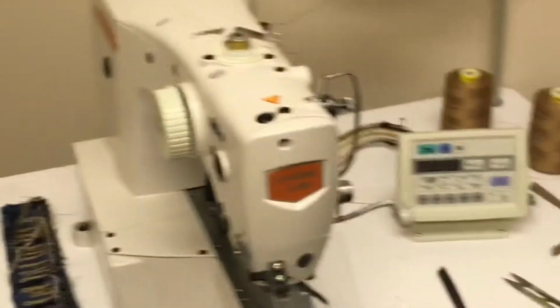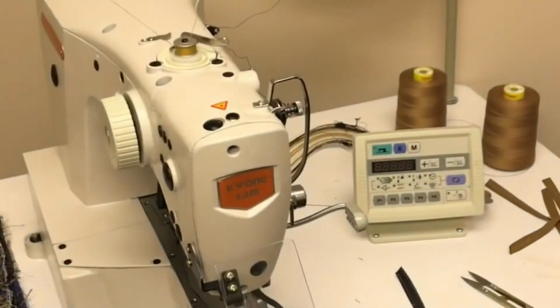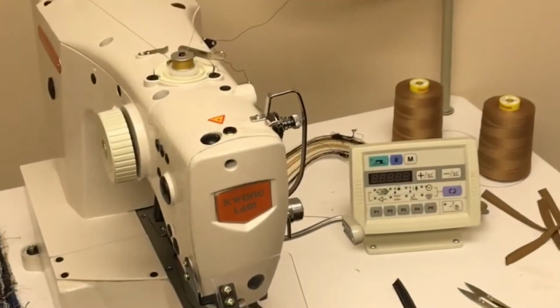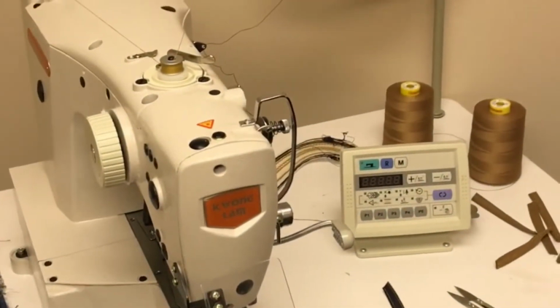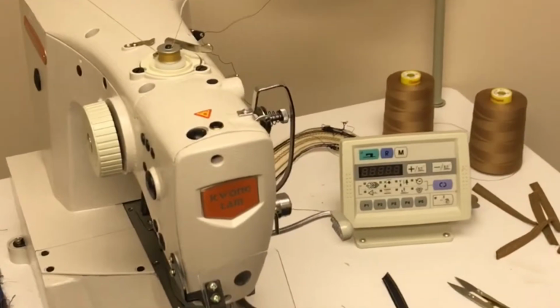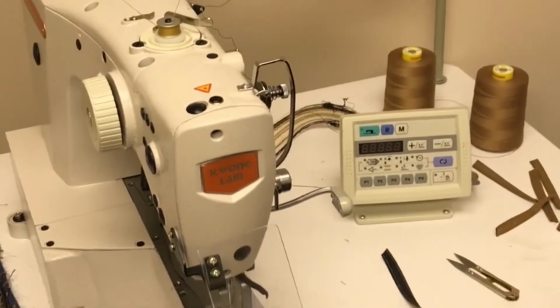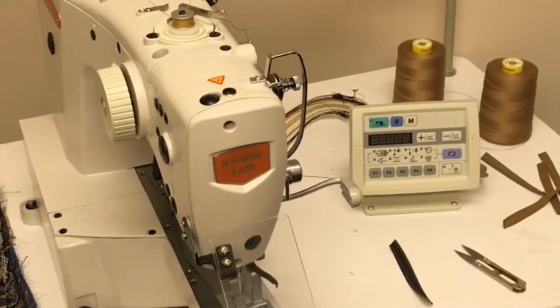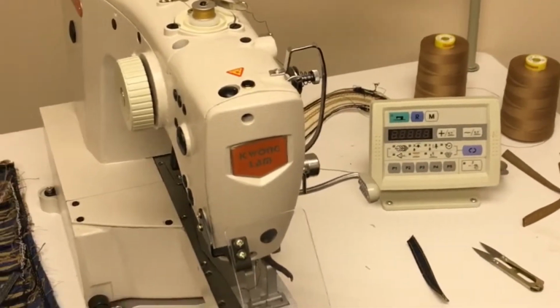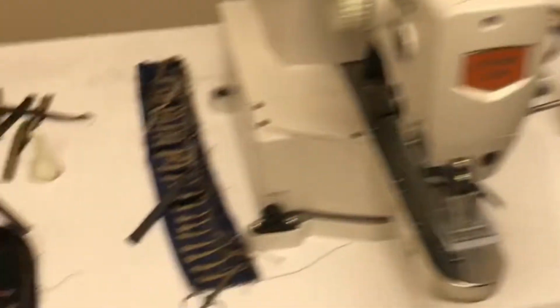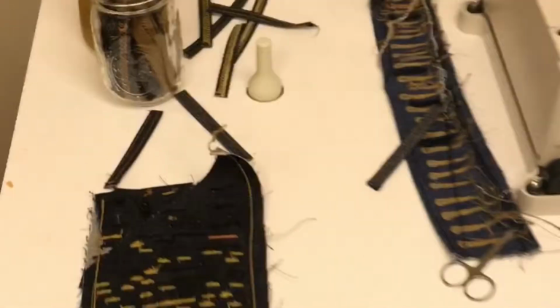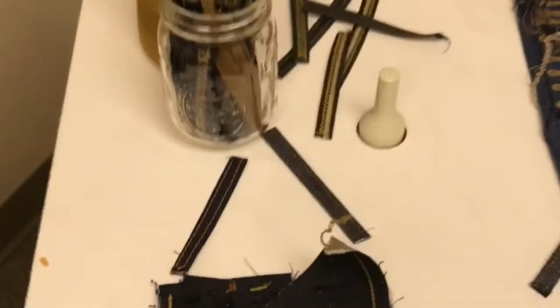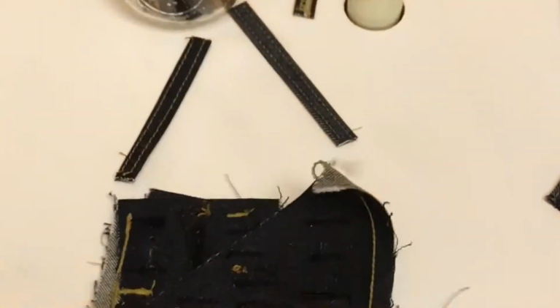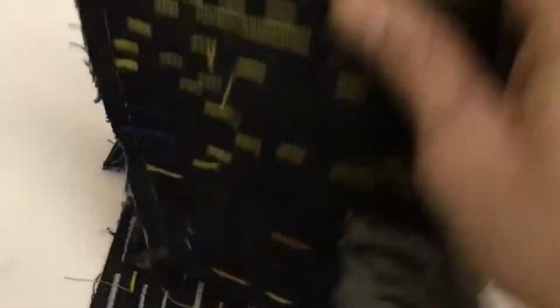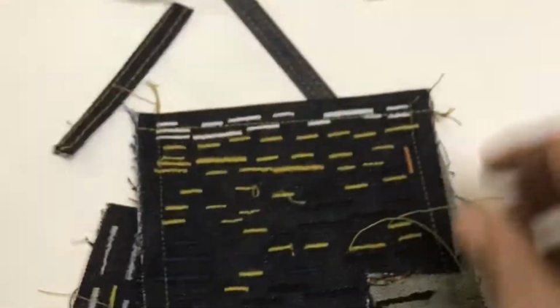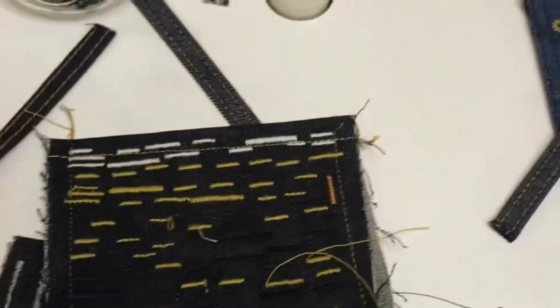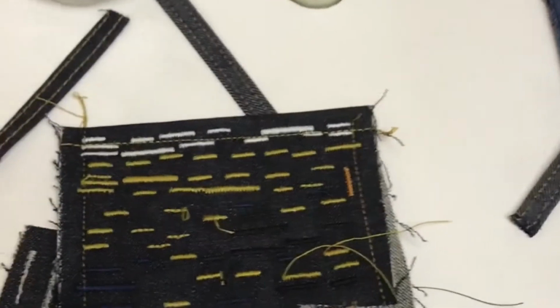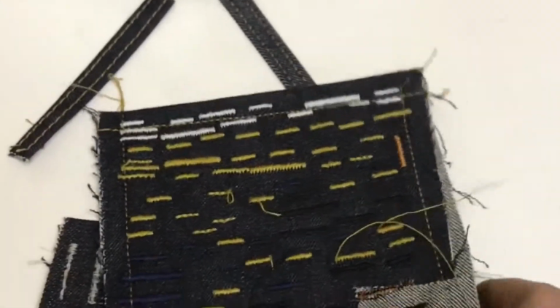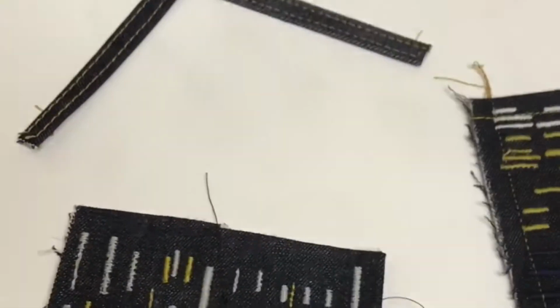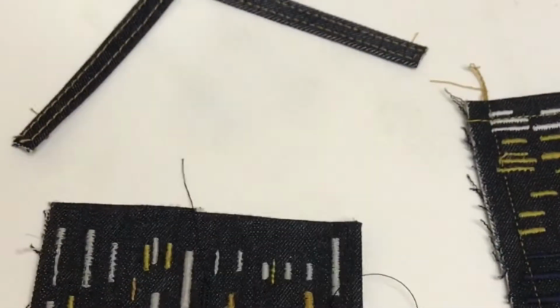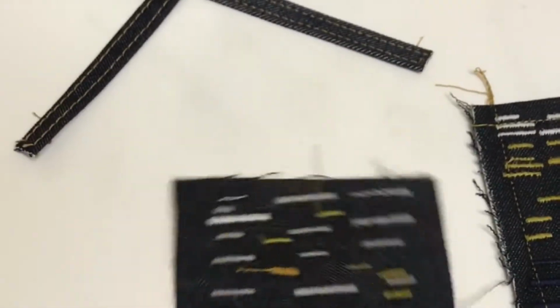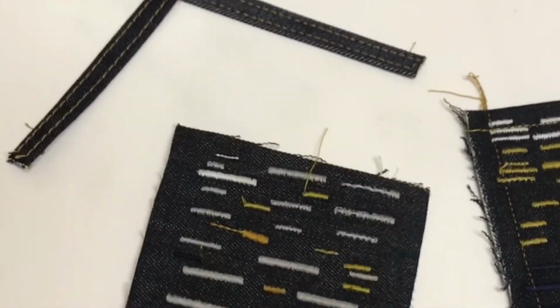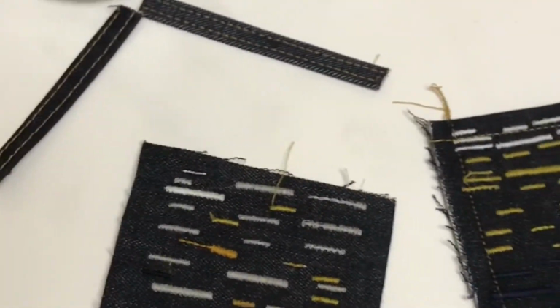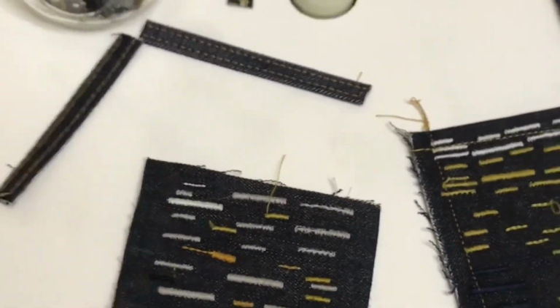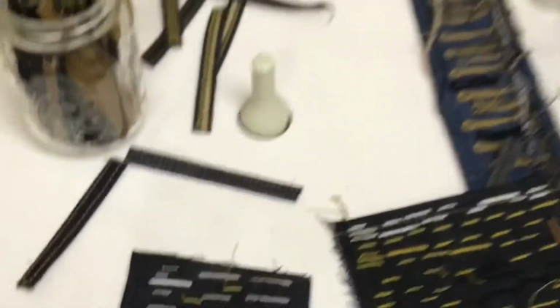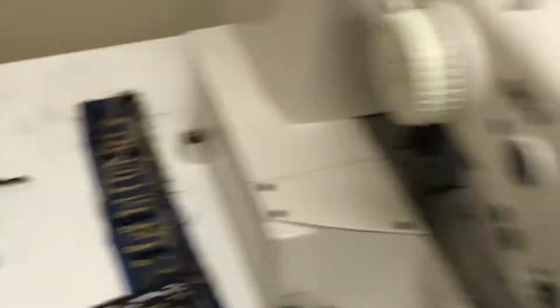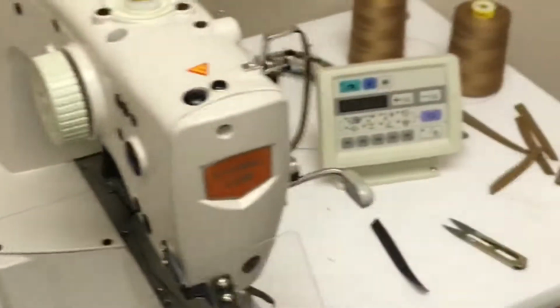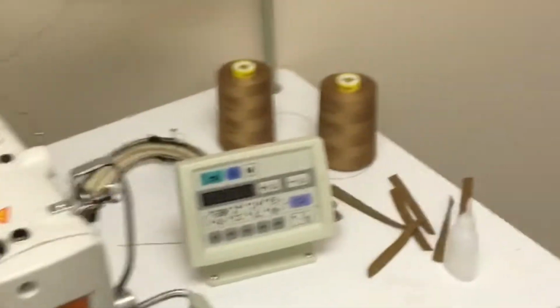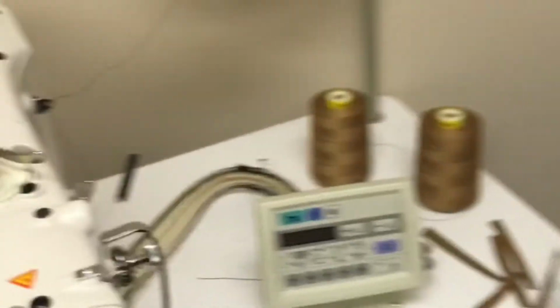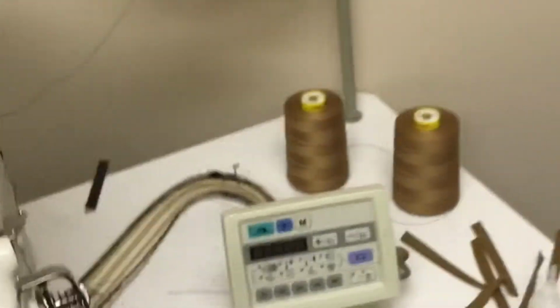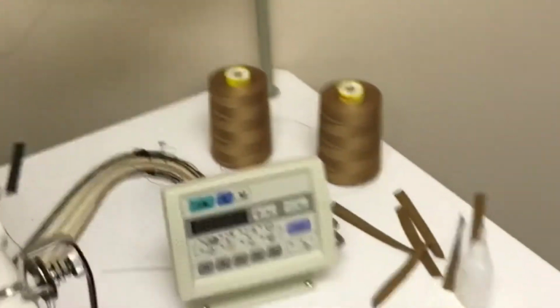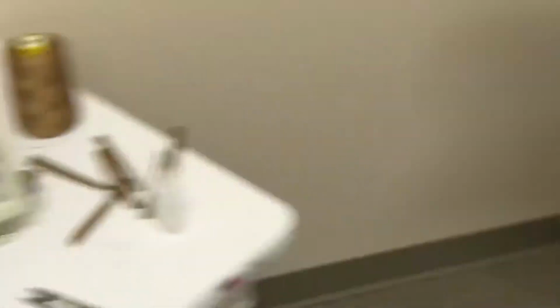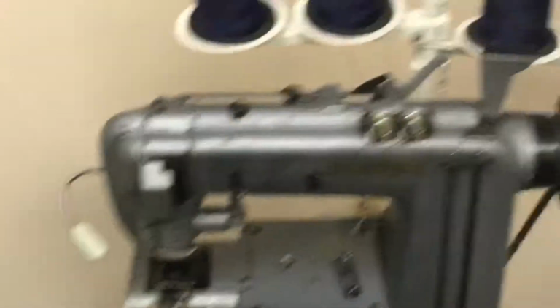Digital pre-programmed bar tack machine — this is a super exciting machine. Allows for a large array of different bar tack style stitches. Great for repairing packs, repairing tents, anything that has that webbing bar tack on there.